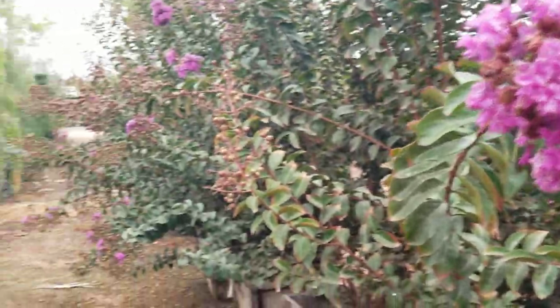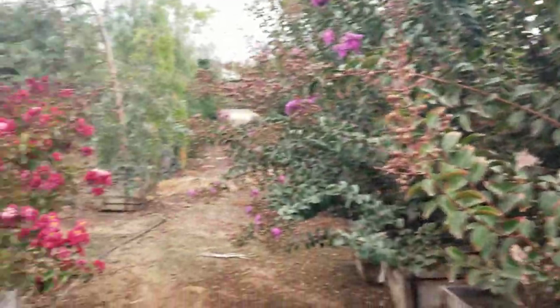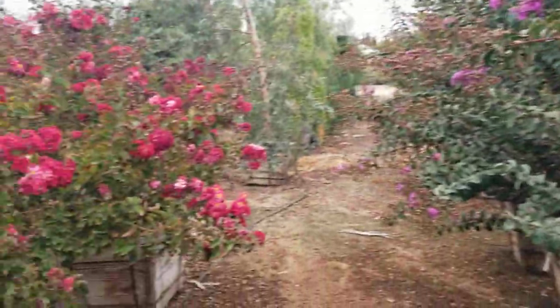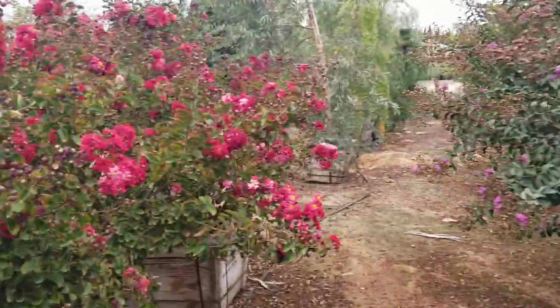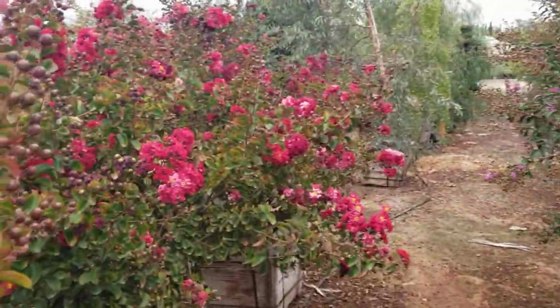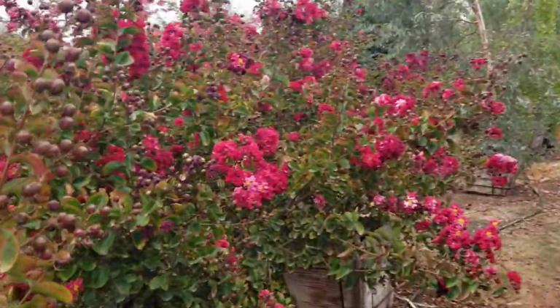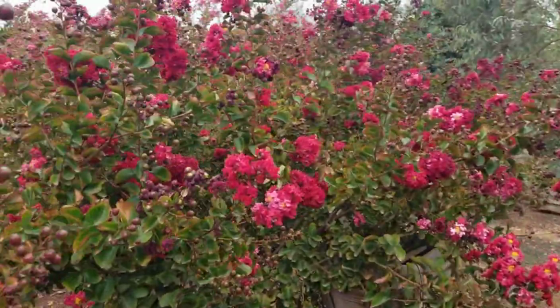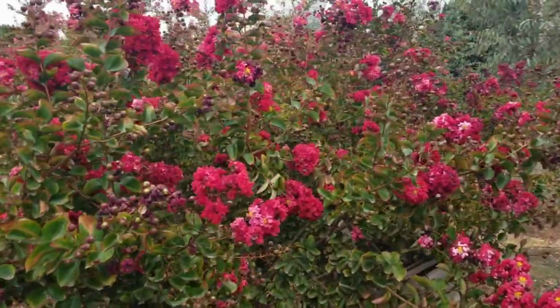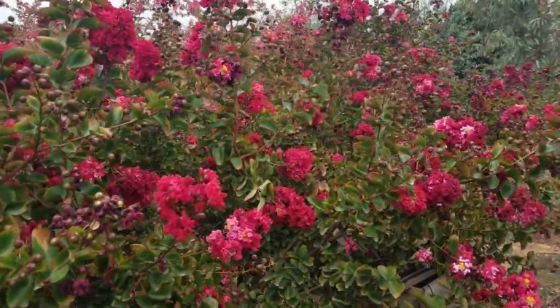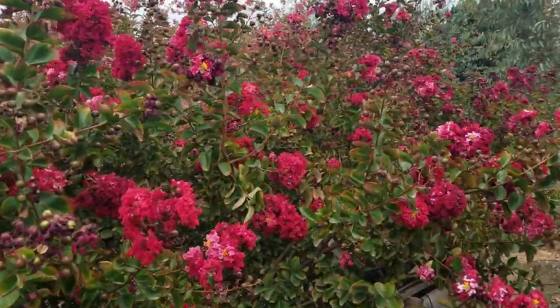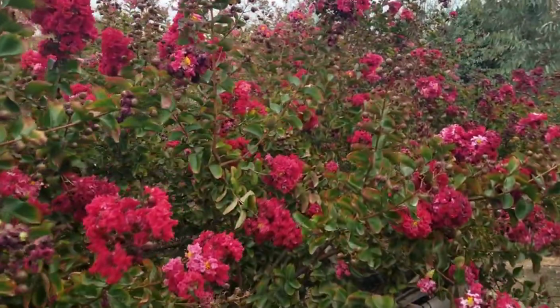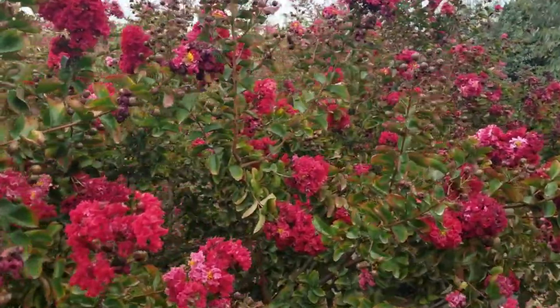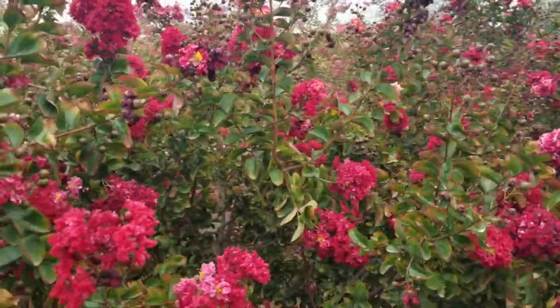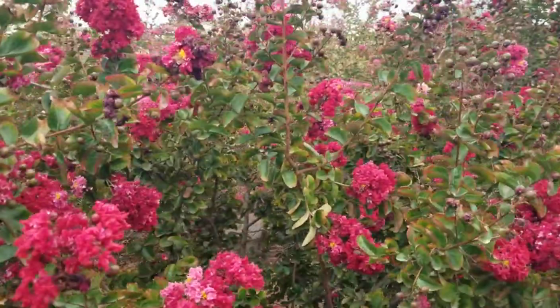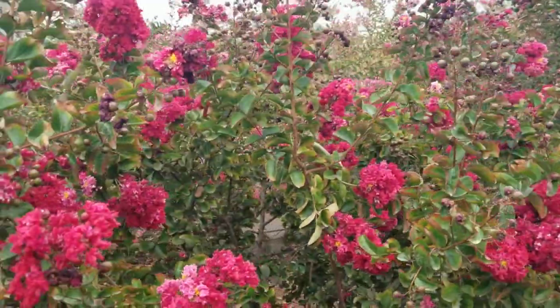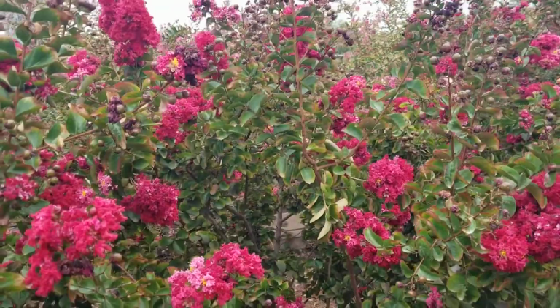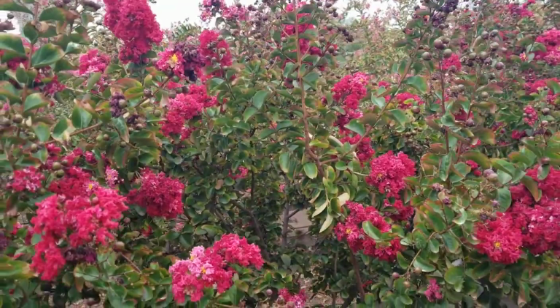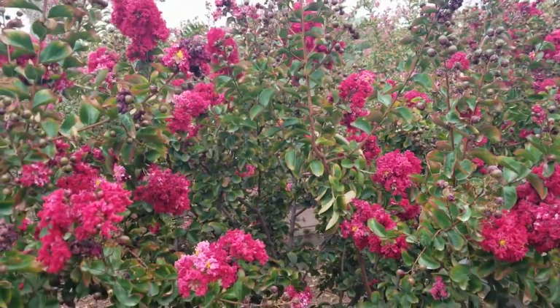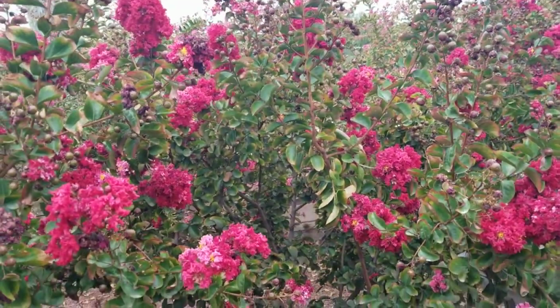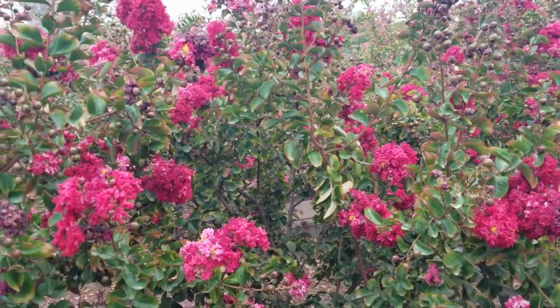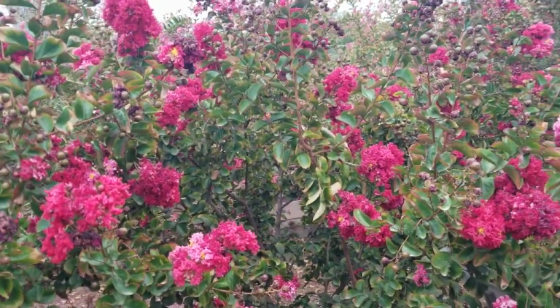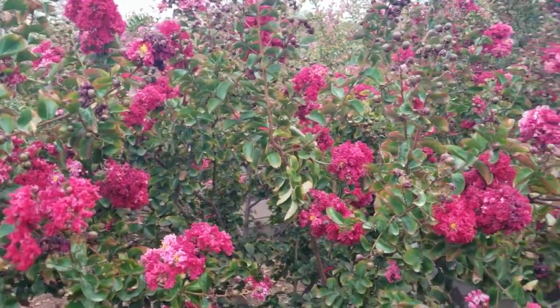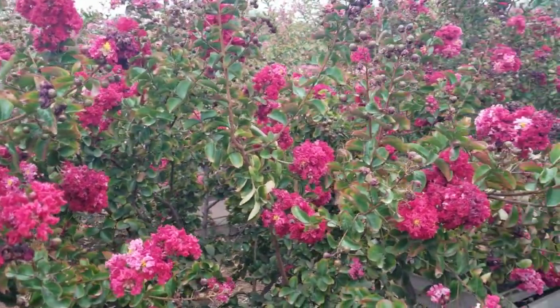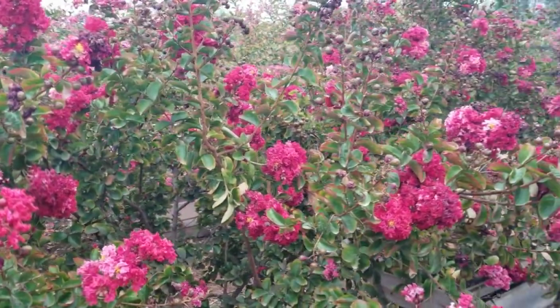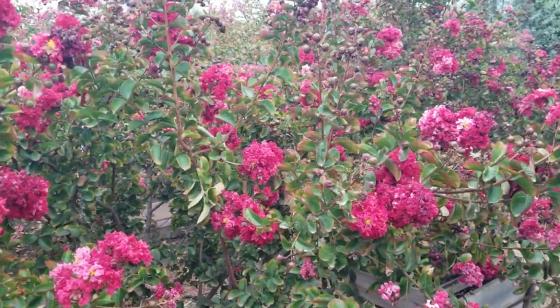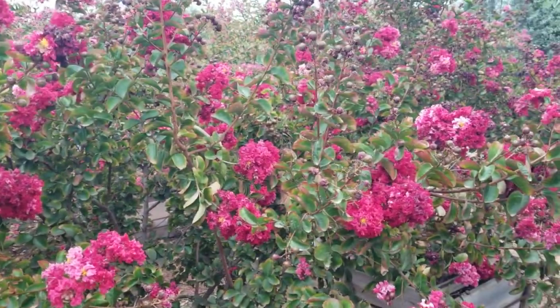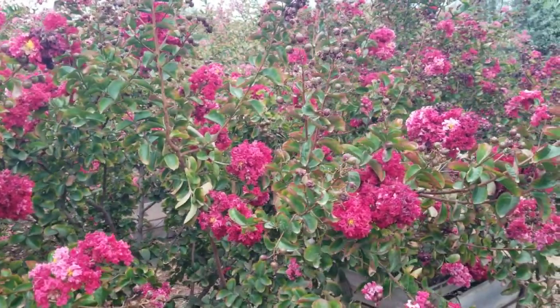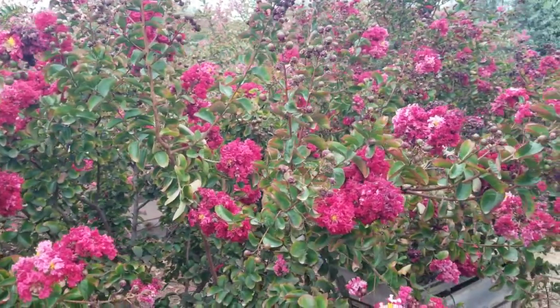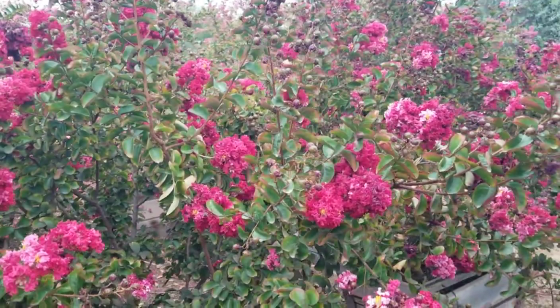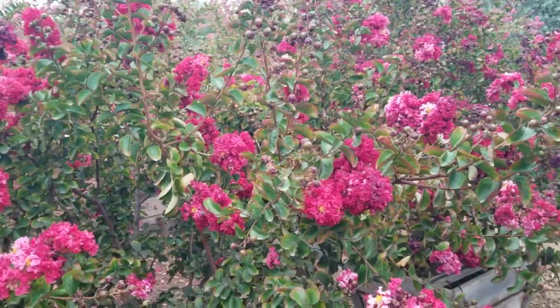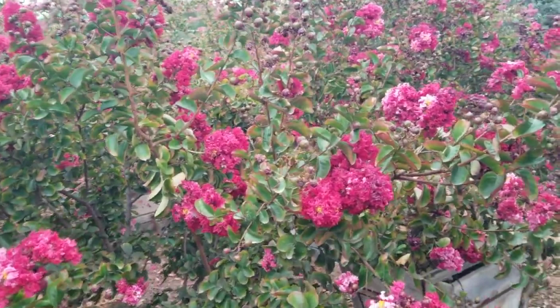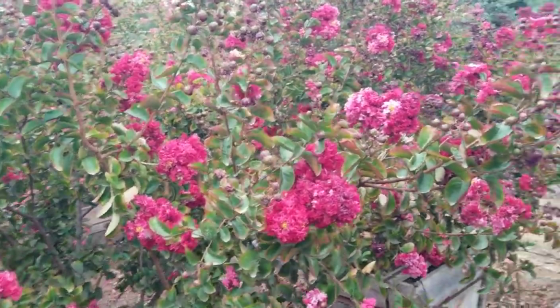So if you're looking for a tree to give you some wonderful color in a tight space, pick a crepe myrtle — lots of great colors. Again, this is Doug, the Two Minute Gardener.